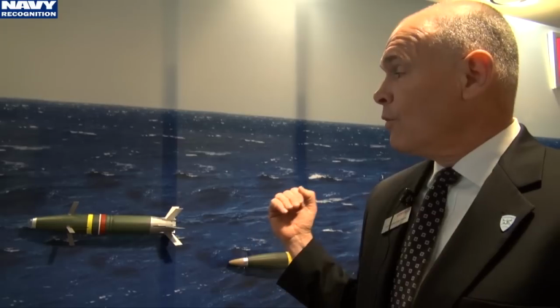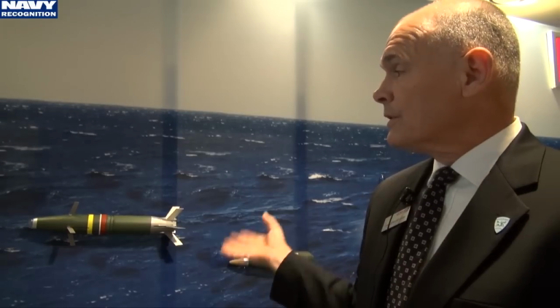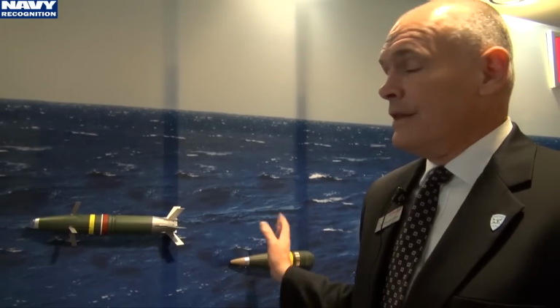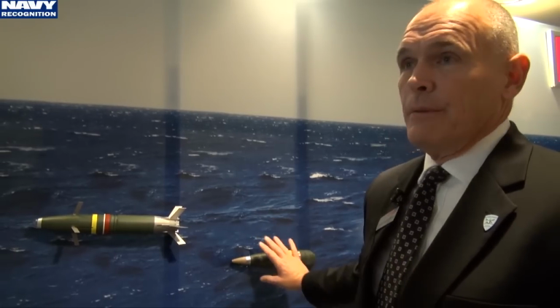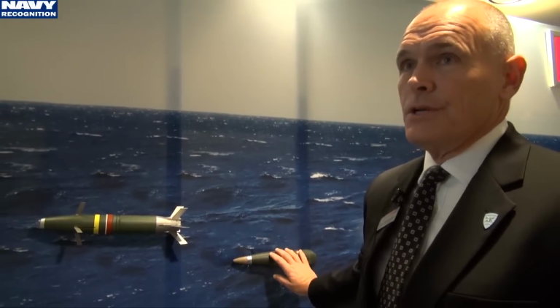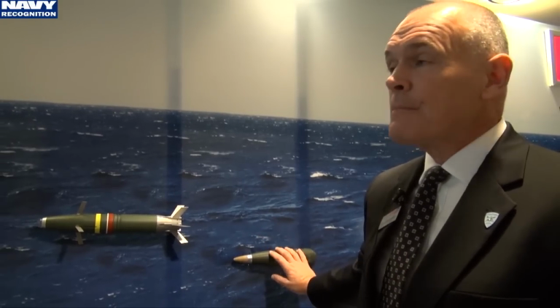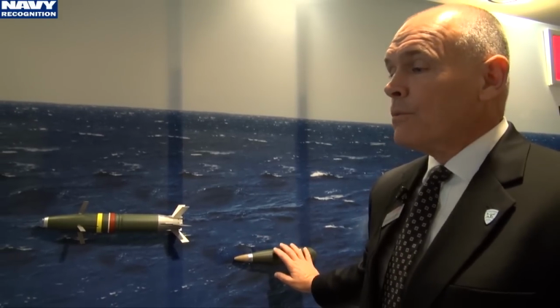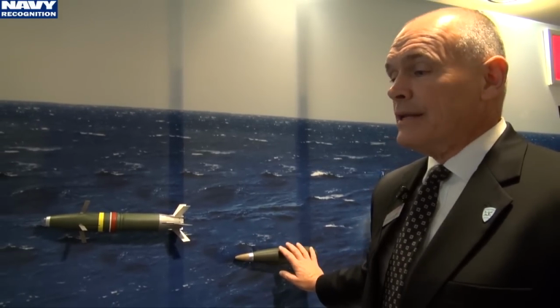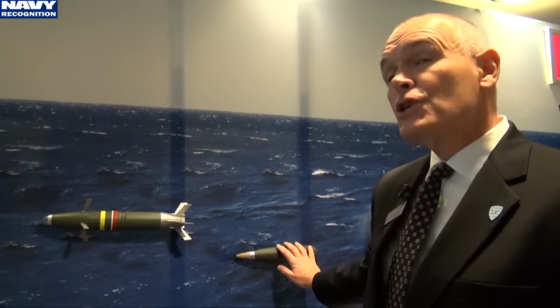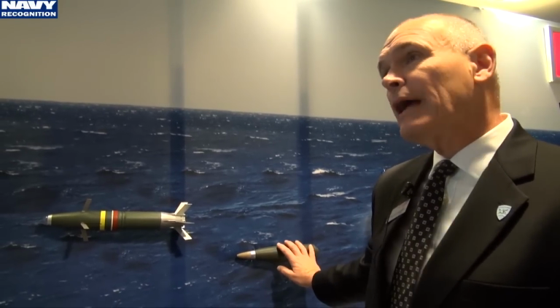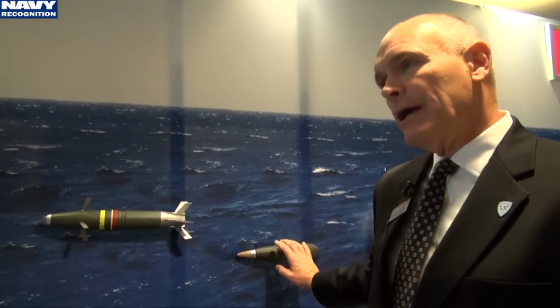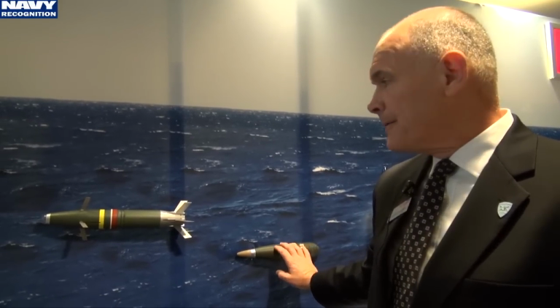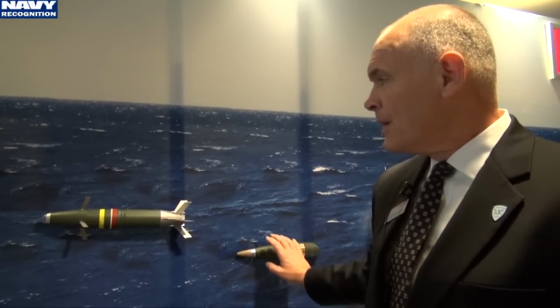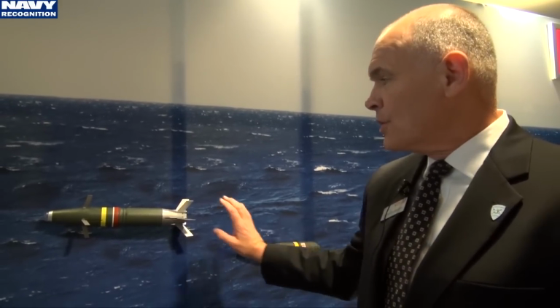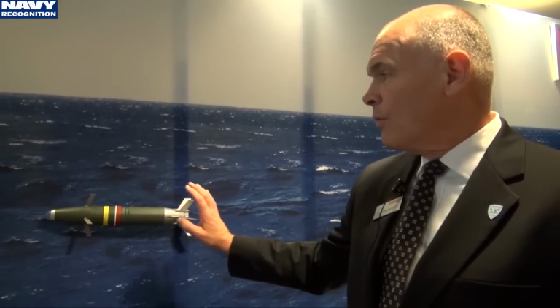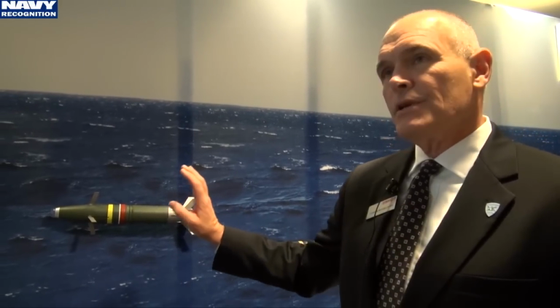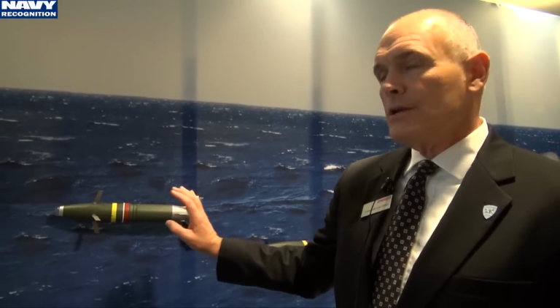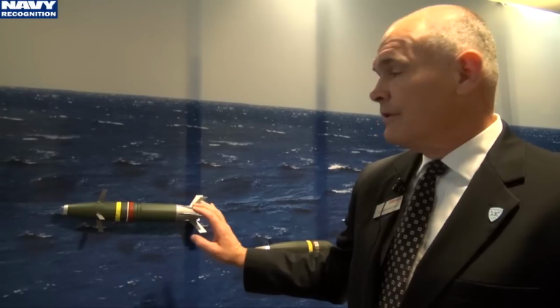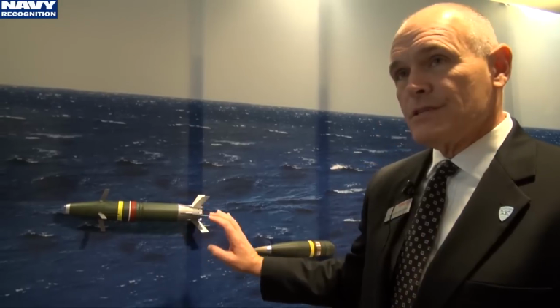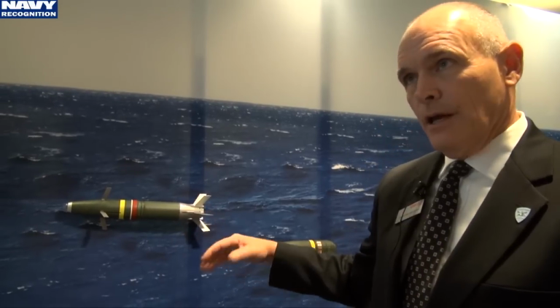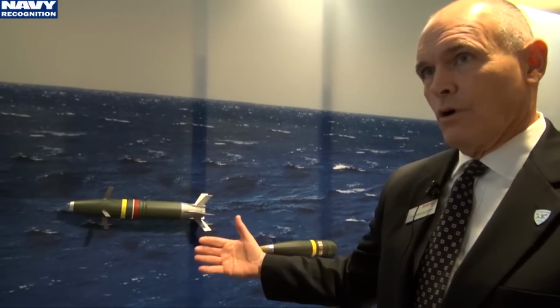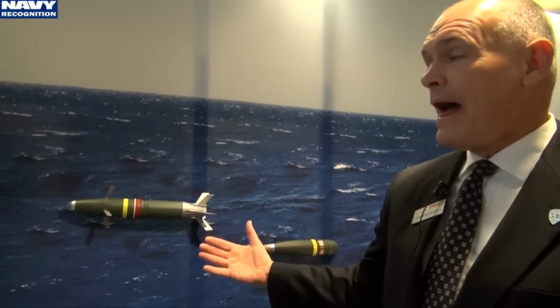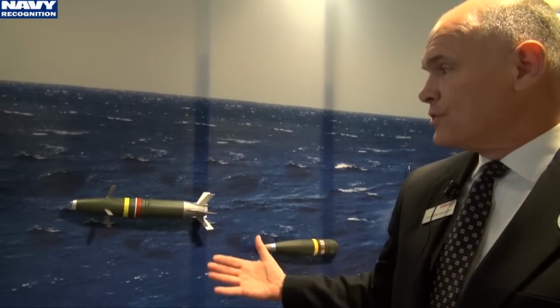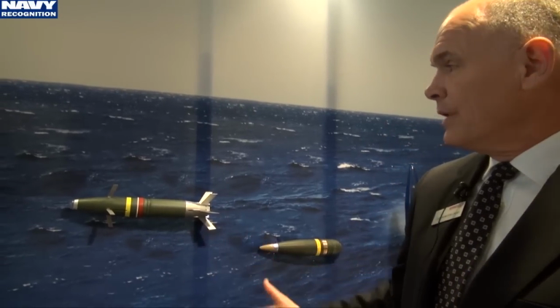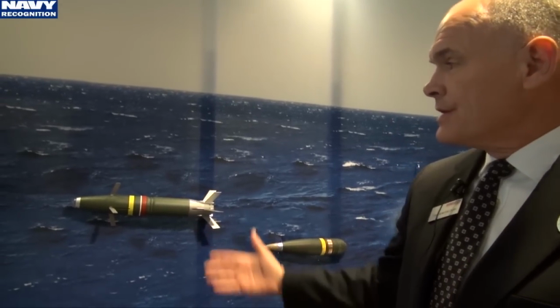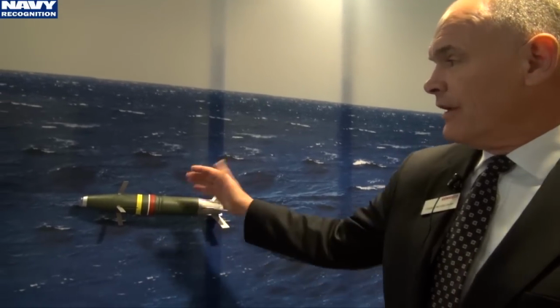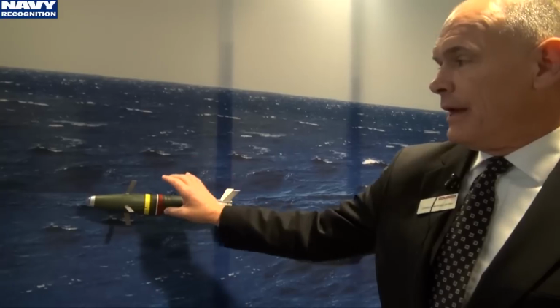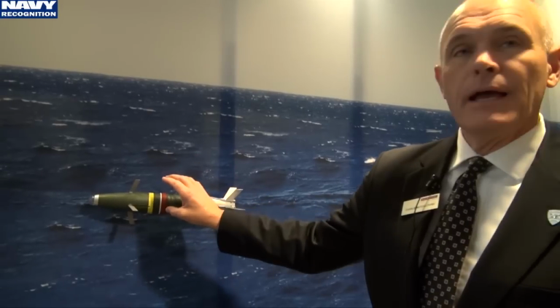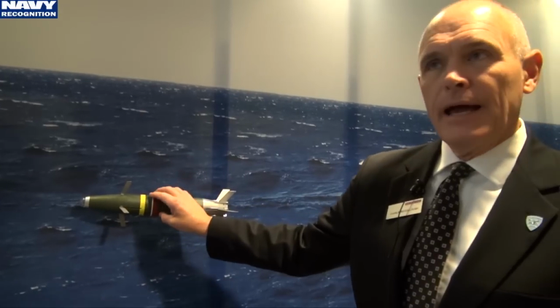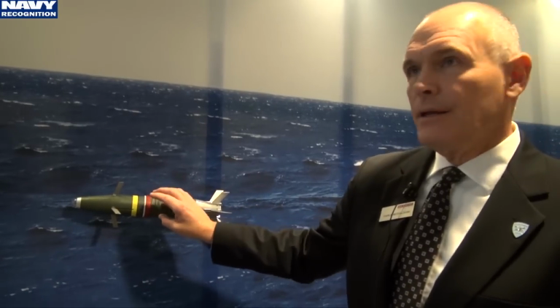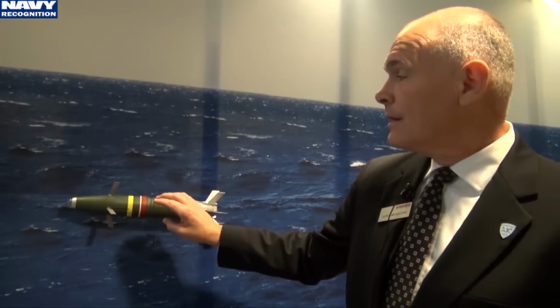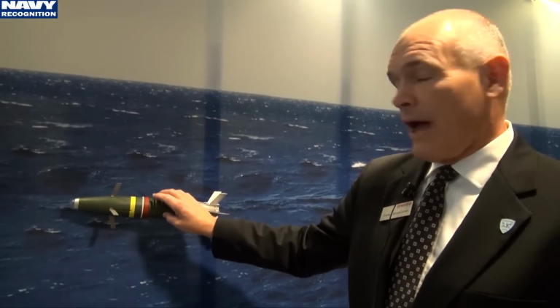When we looked at this ammunition, we said that's good, but can we make it better? So what we decided to invest in, and we're on a path to, is develop a guided round — still the same size.